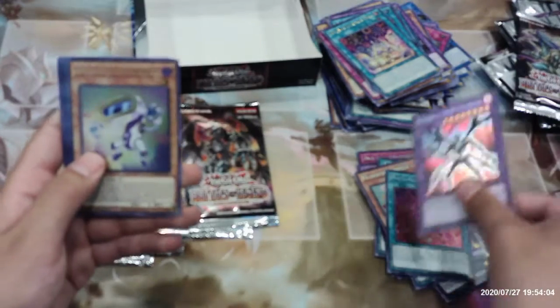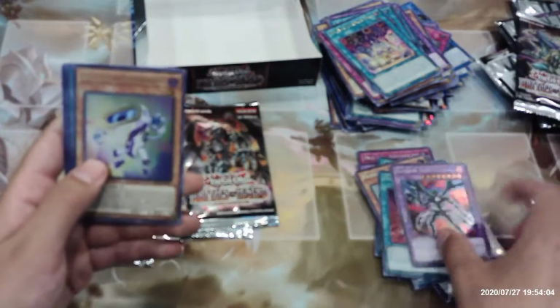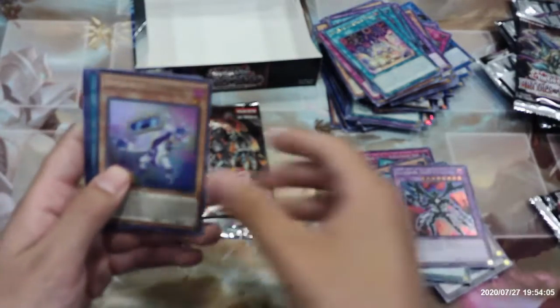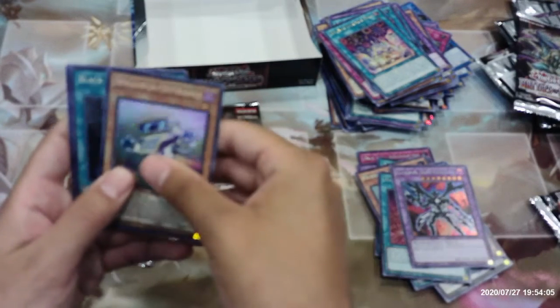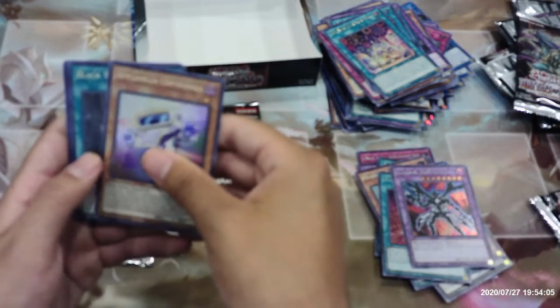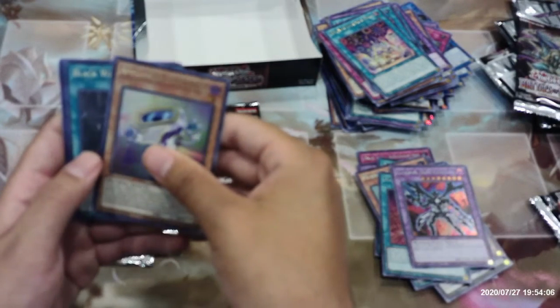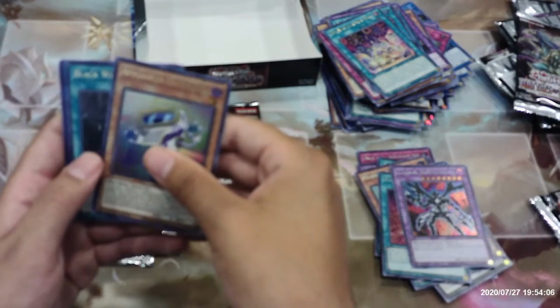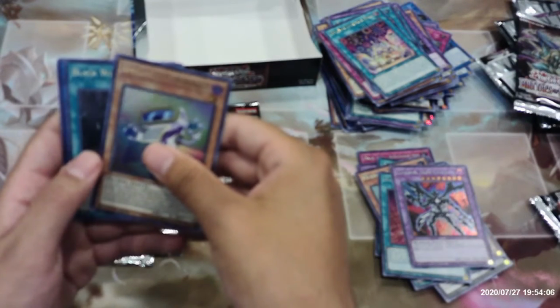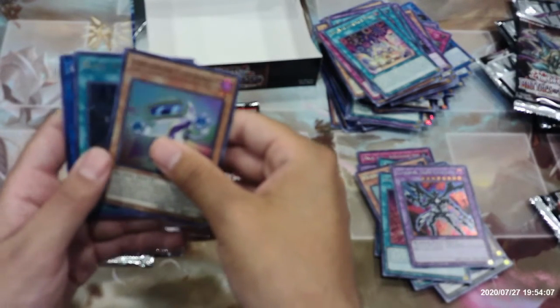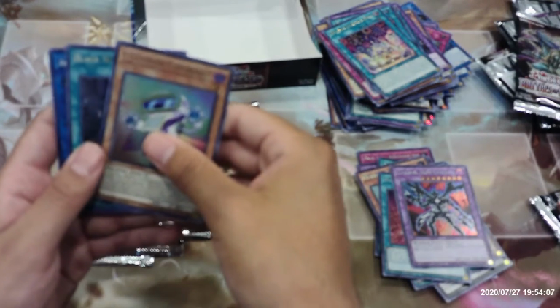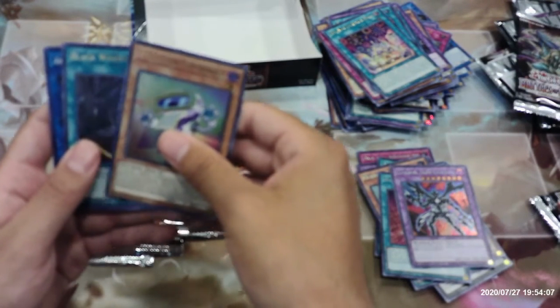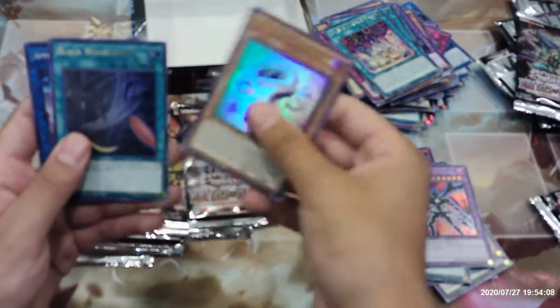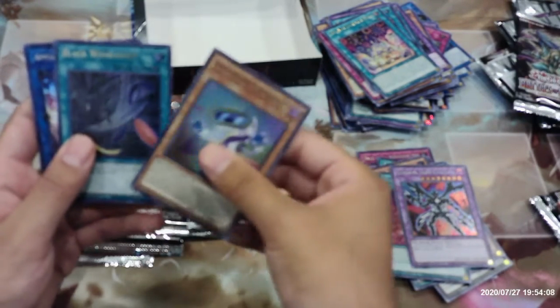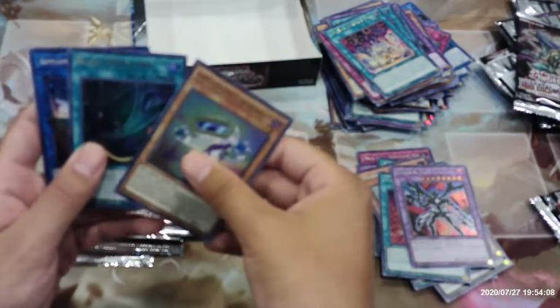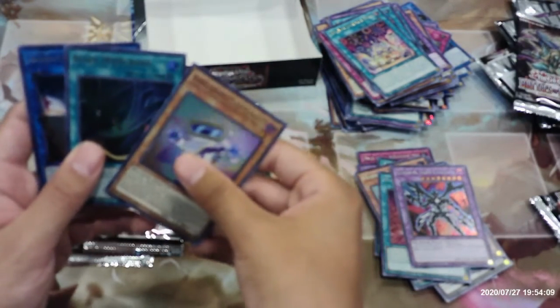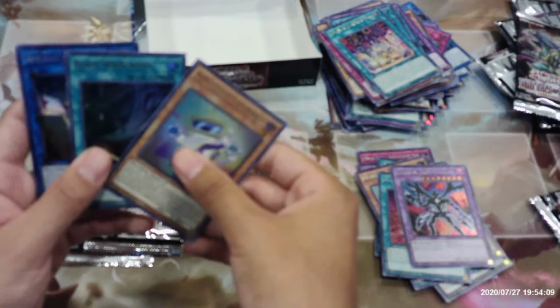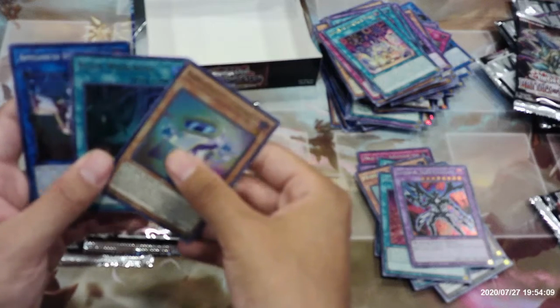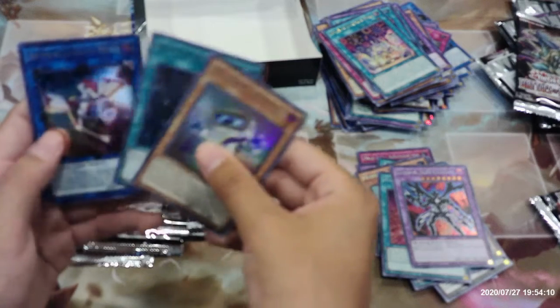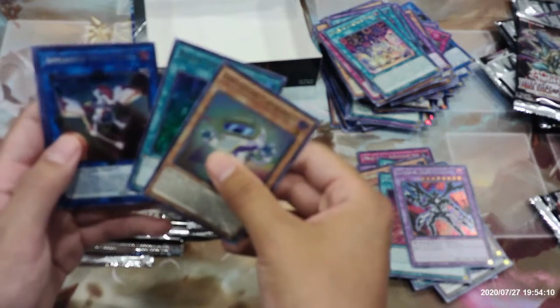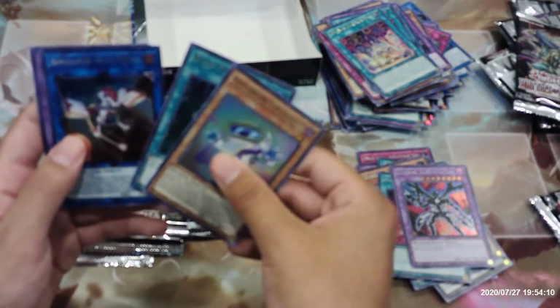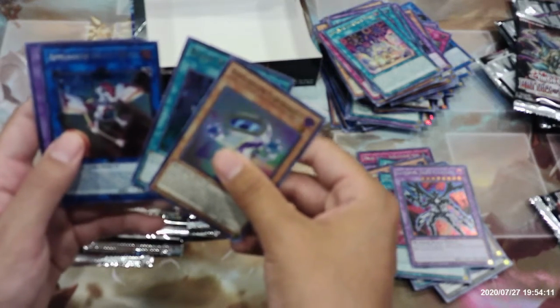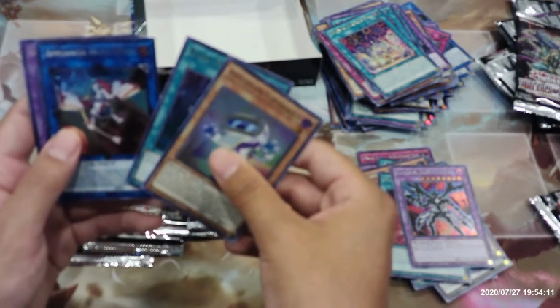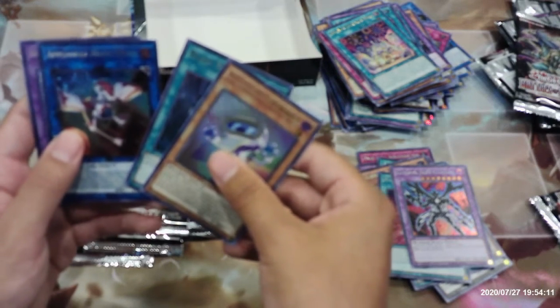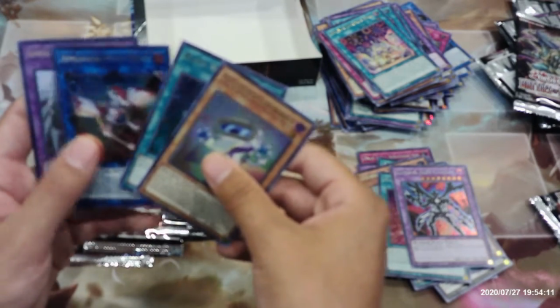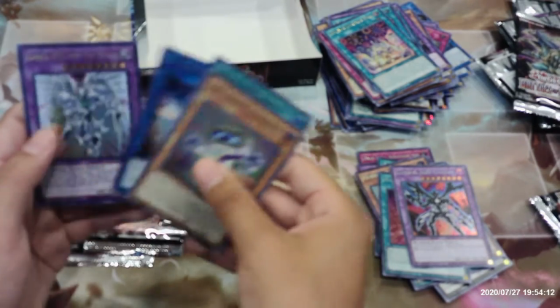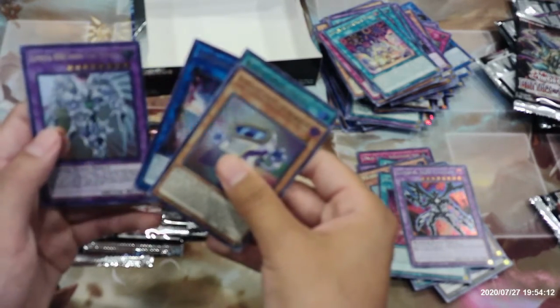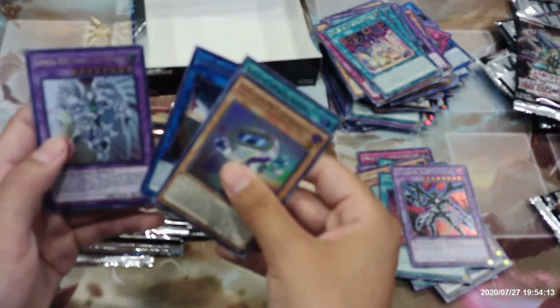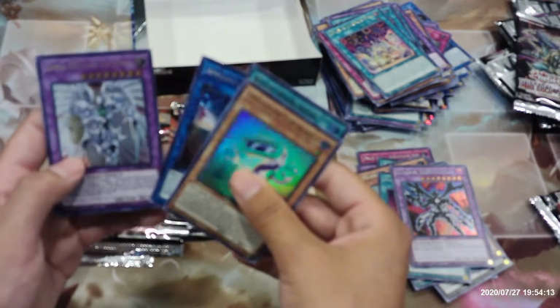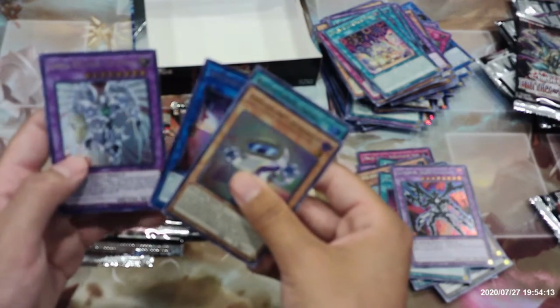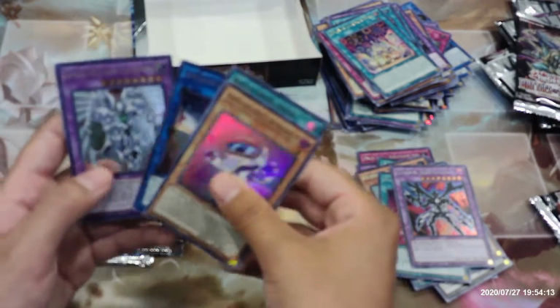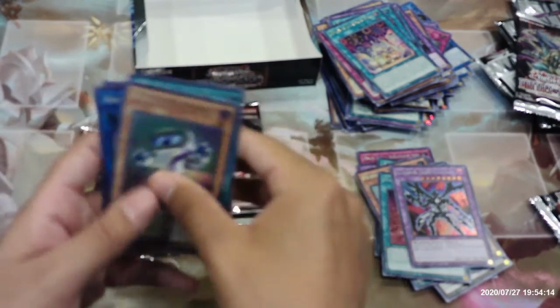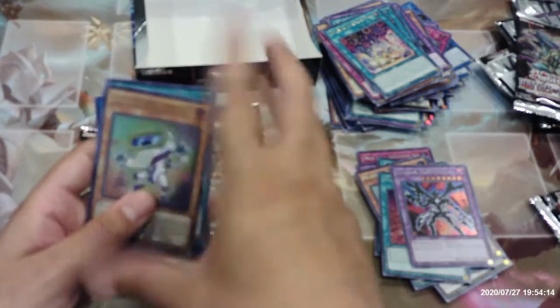Elemental Hero Escorado, Appliancer Copybuckle, Black Whirlwind, Appliancer Dryer Drake, and Shining Flare Wingman.